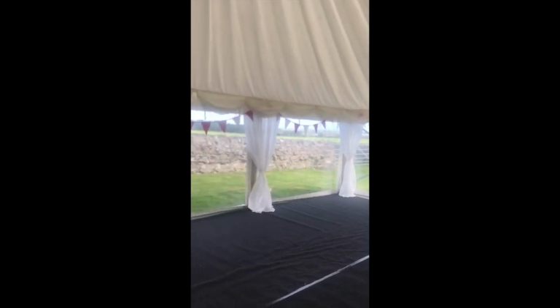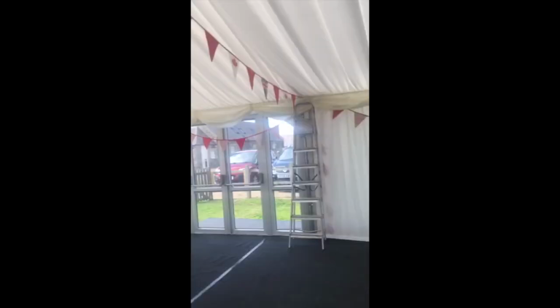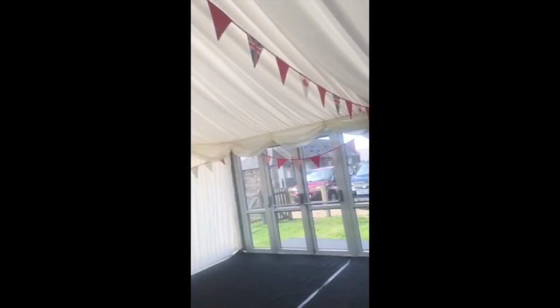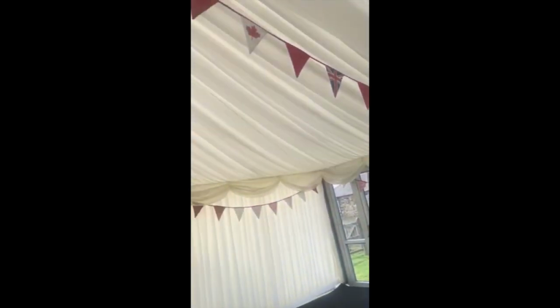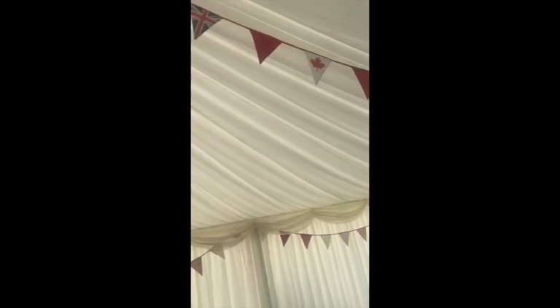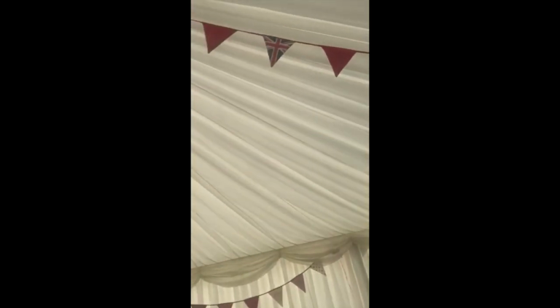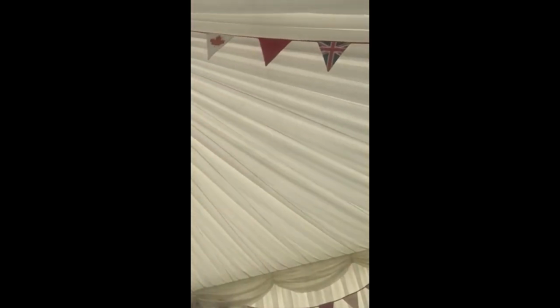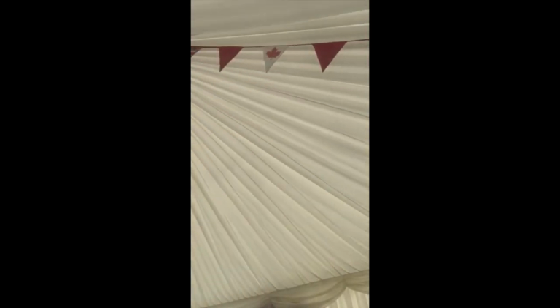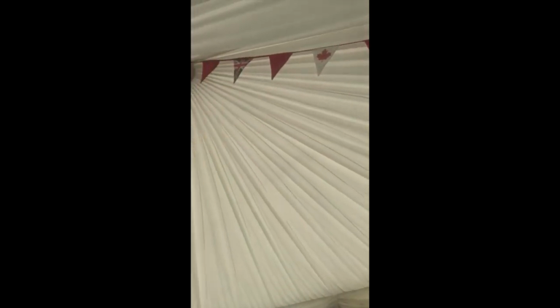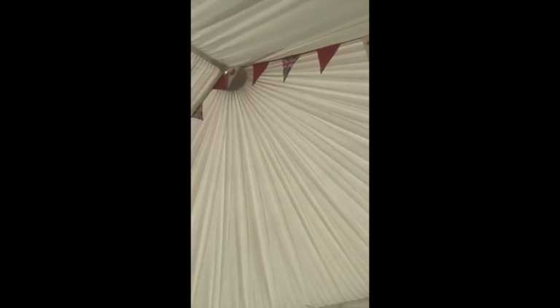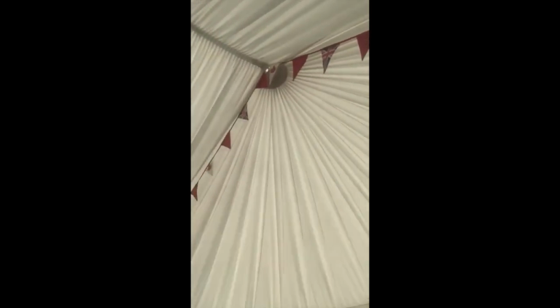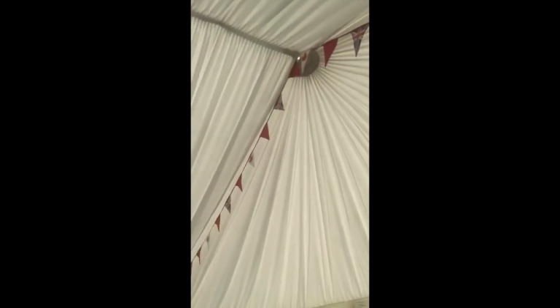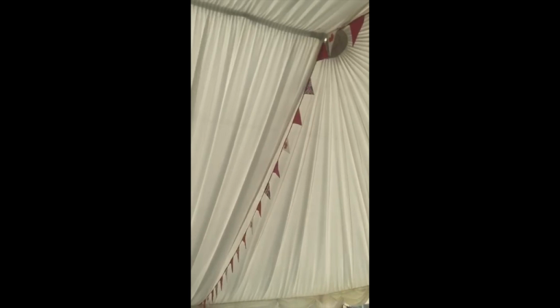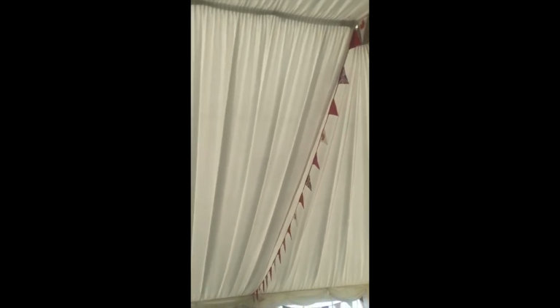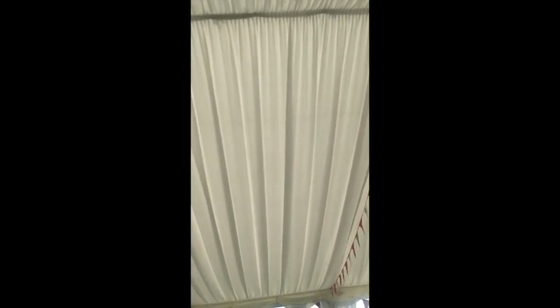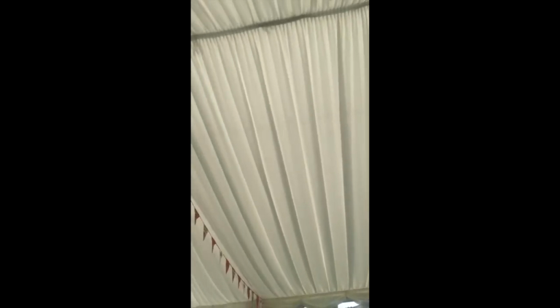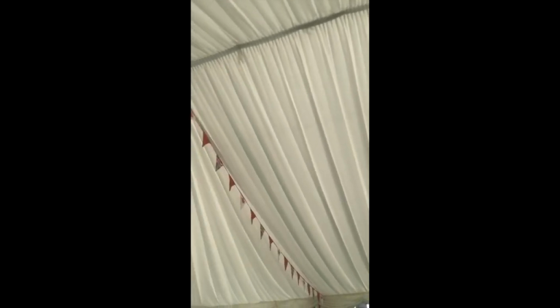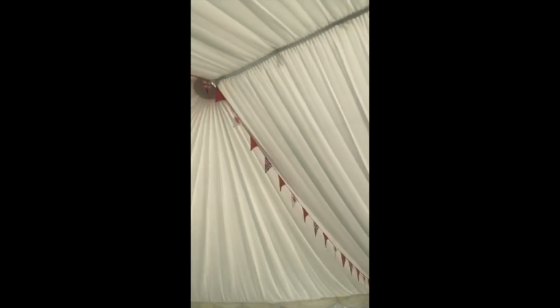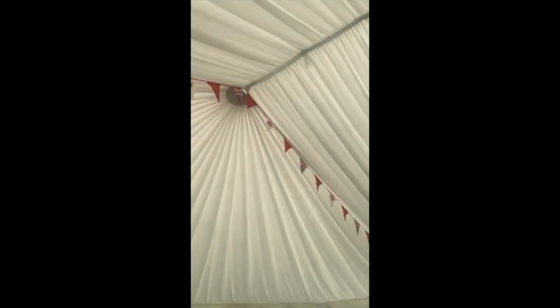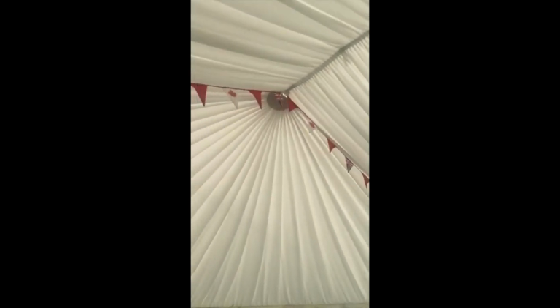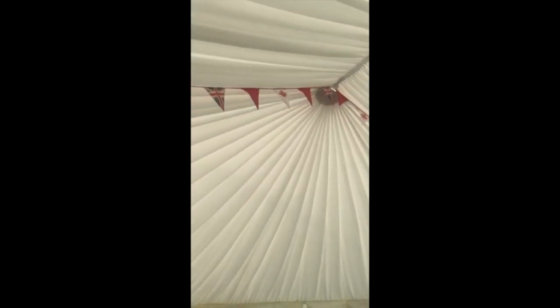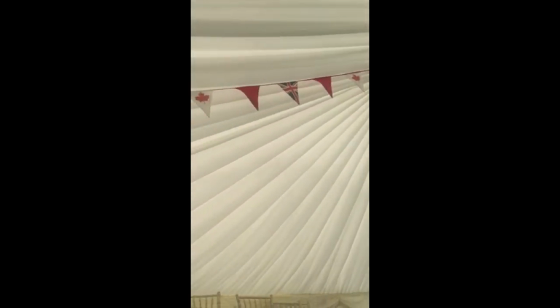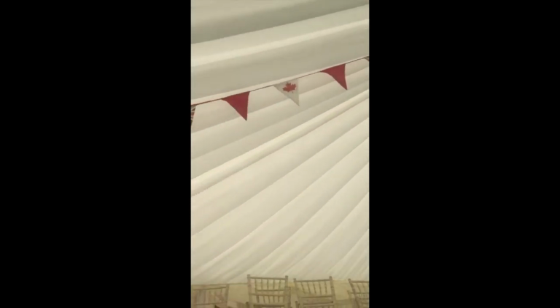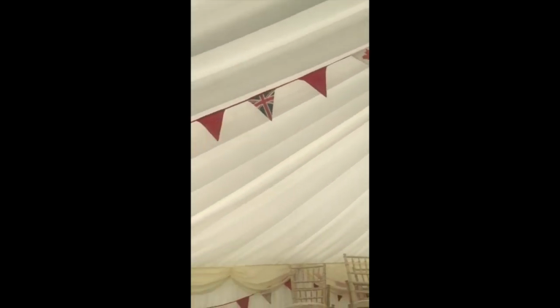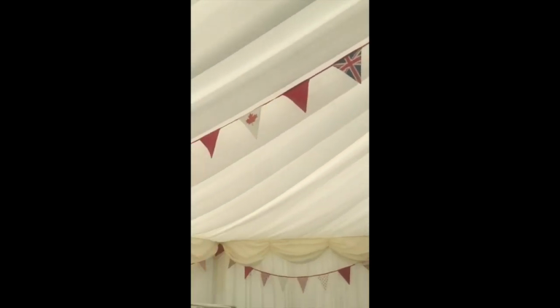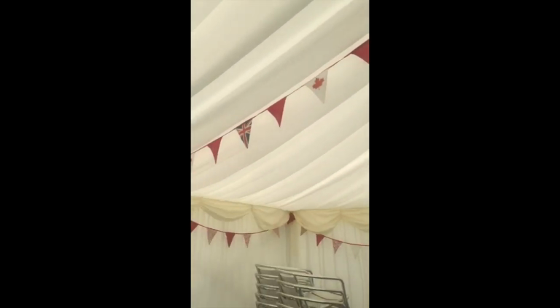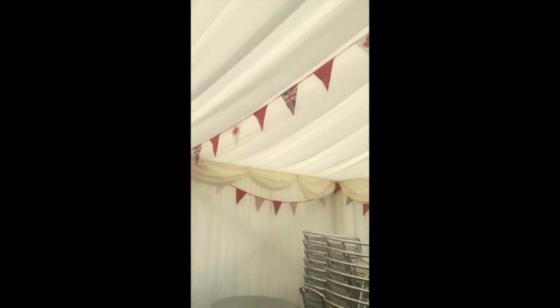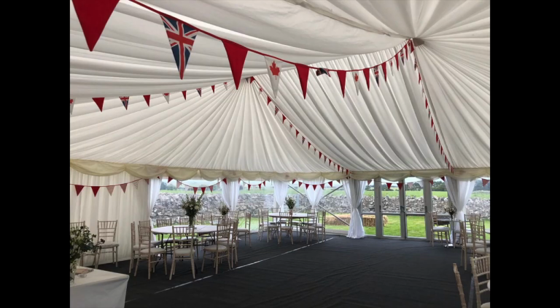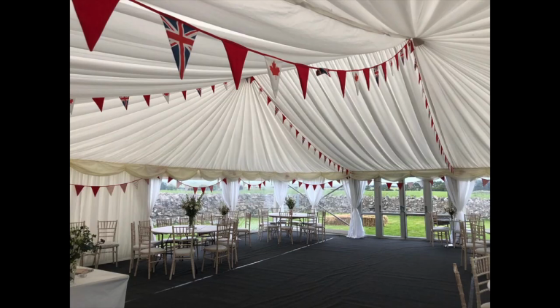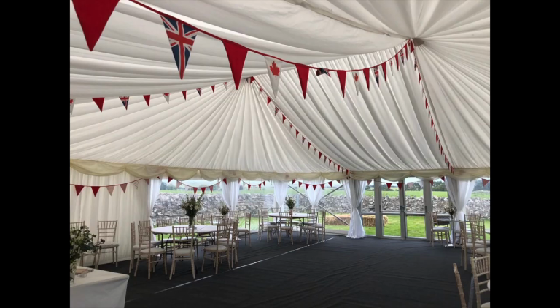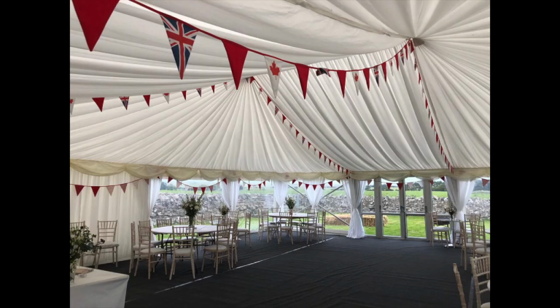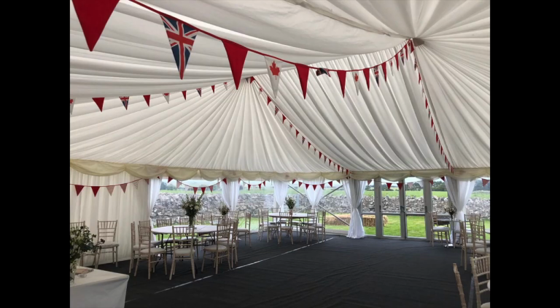We can help you with your bunting layout and have a large selection of colours available to hire. We can mix our hire range with a bespoke design, as with this British and Canadian wedding marquee we did one summer.